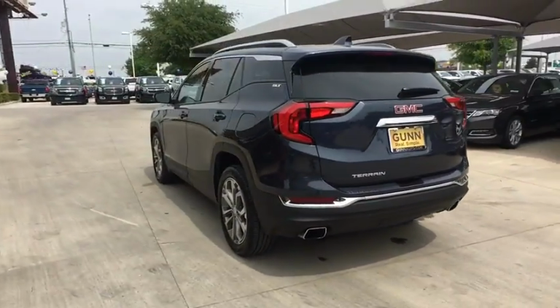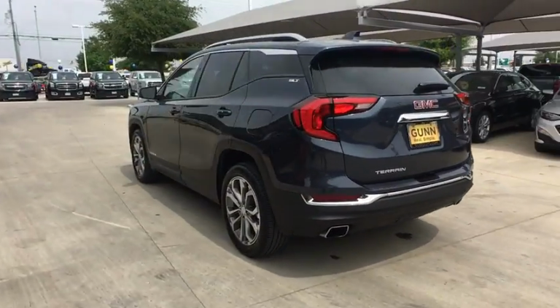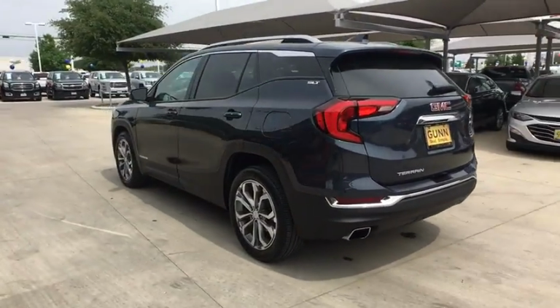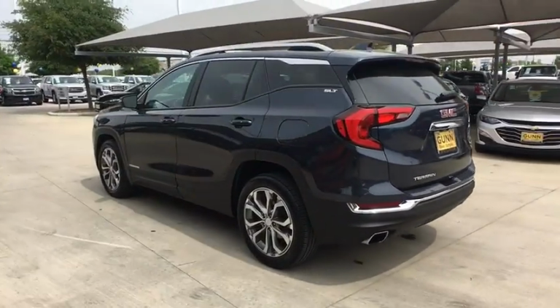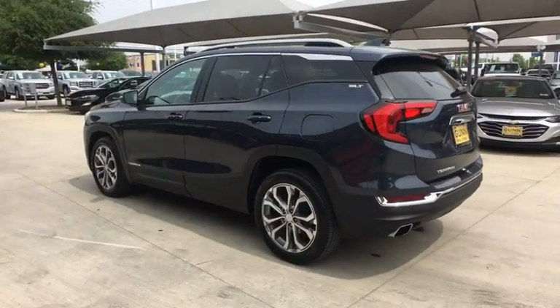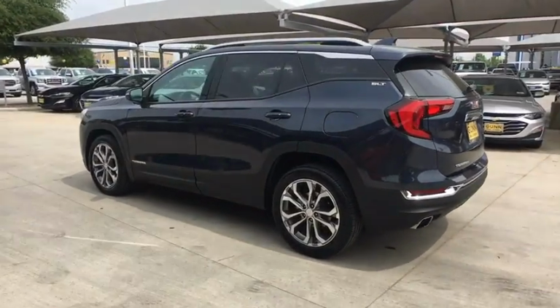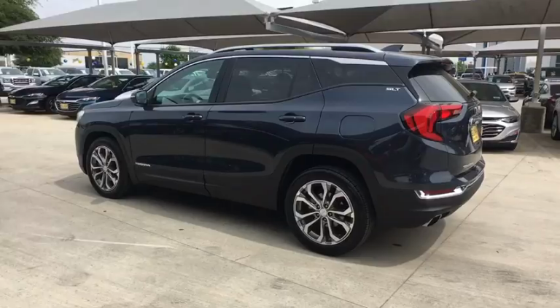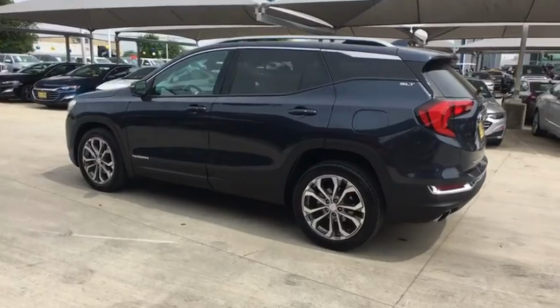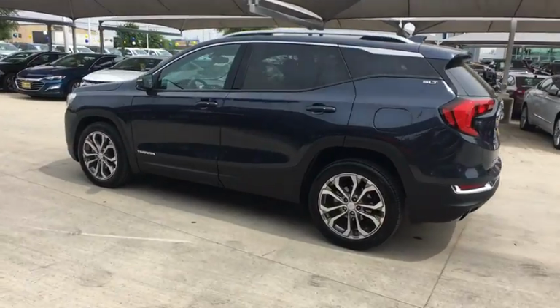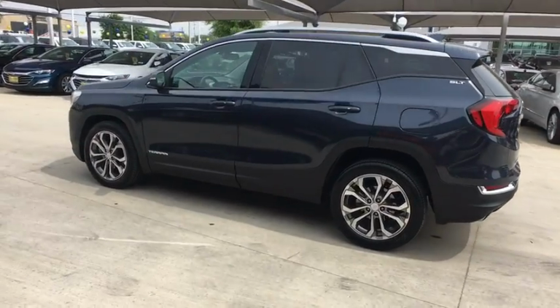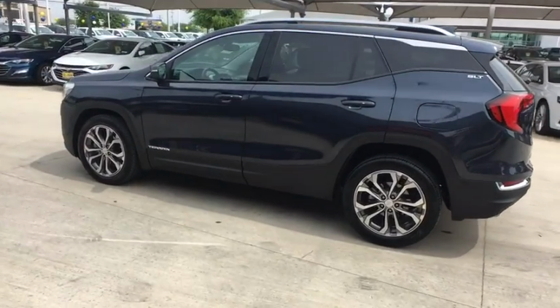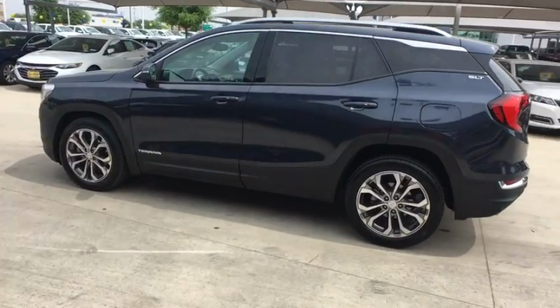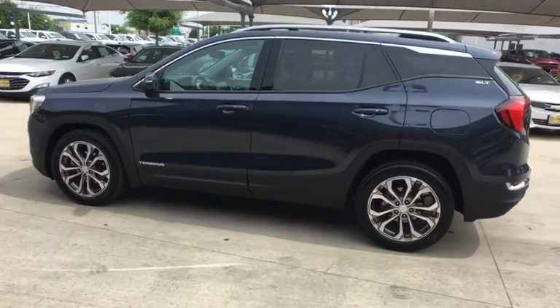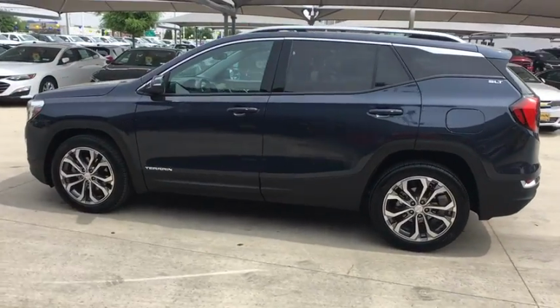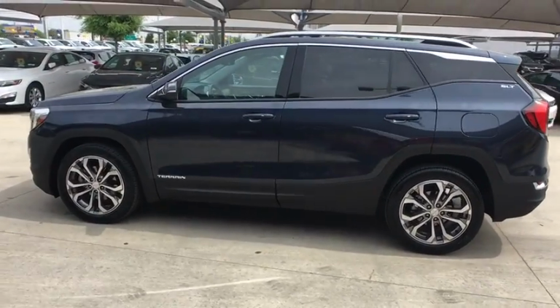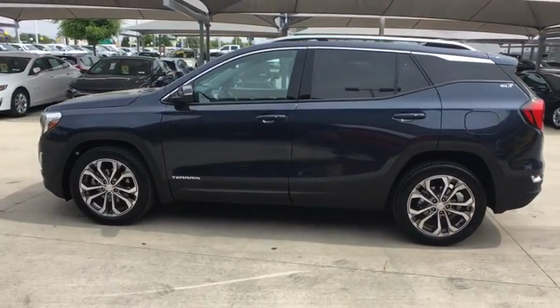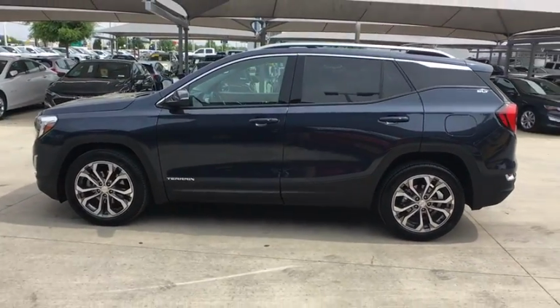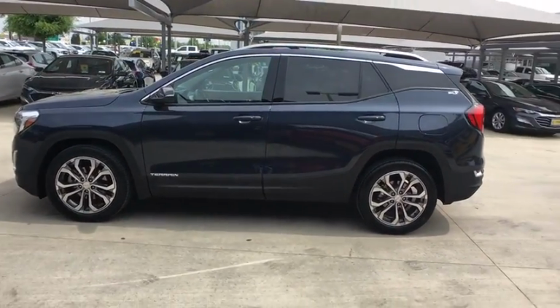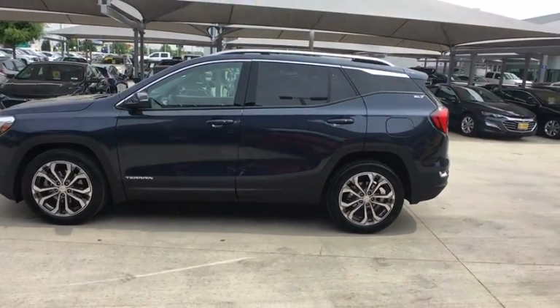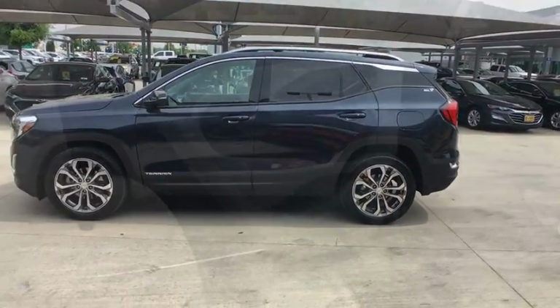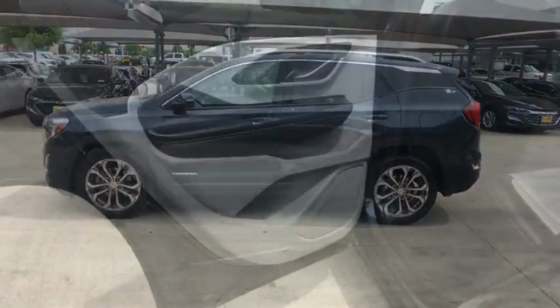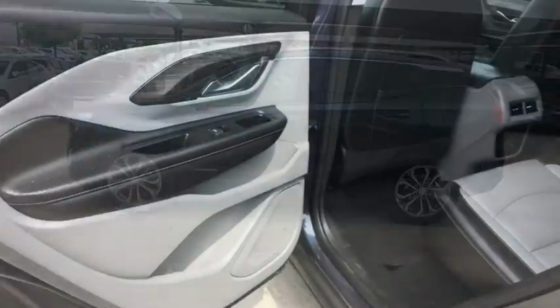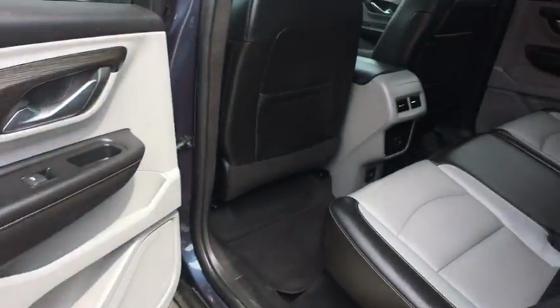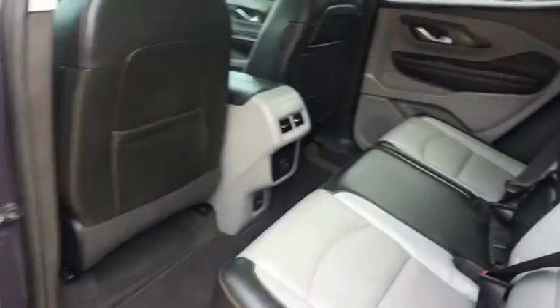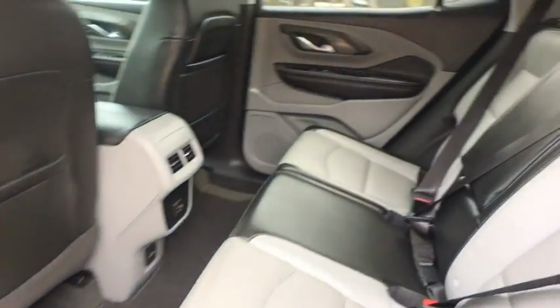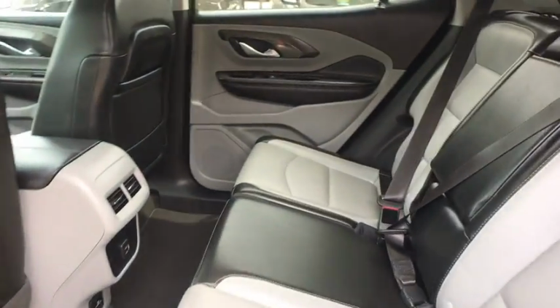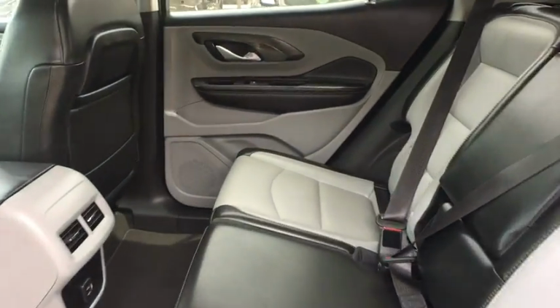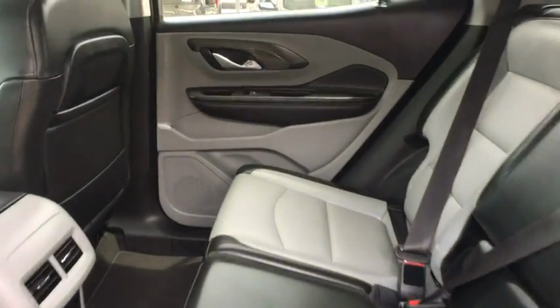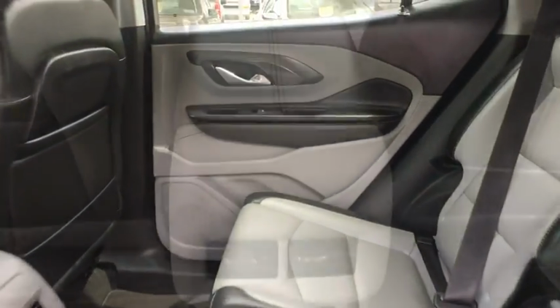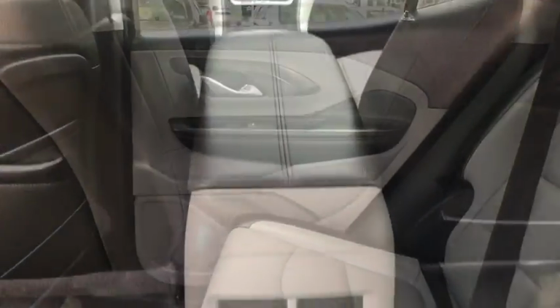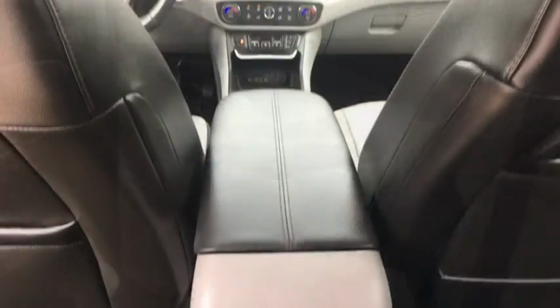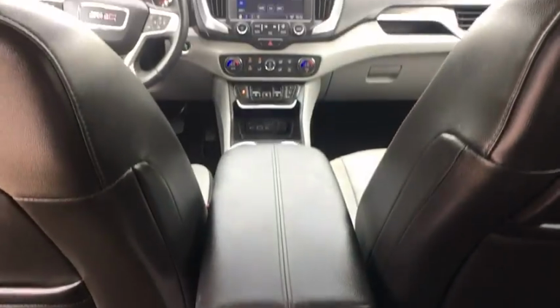An EPA estimated 32 highway MPG is not bad either. This vehicle has less than 25,000 miles. Here are some of this vehicle's great options.